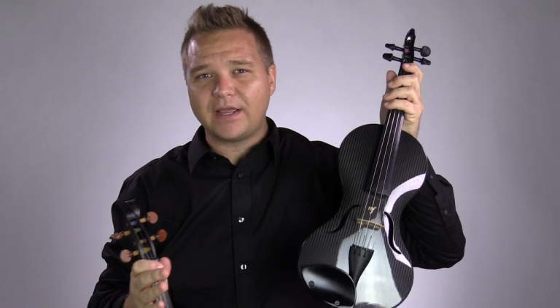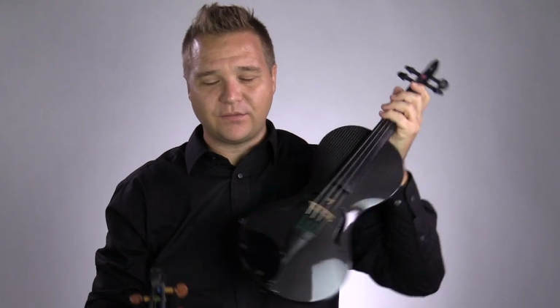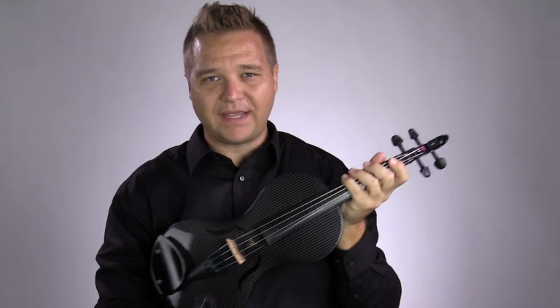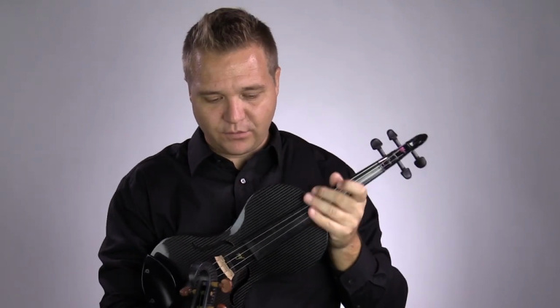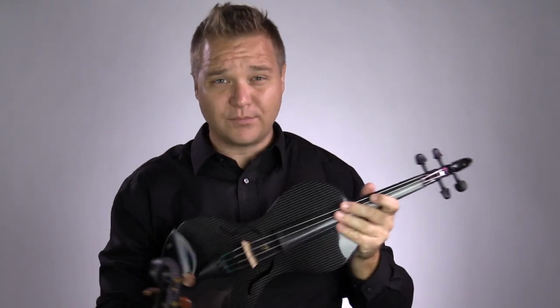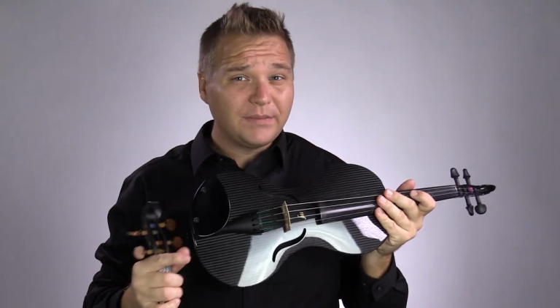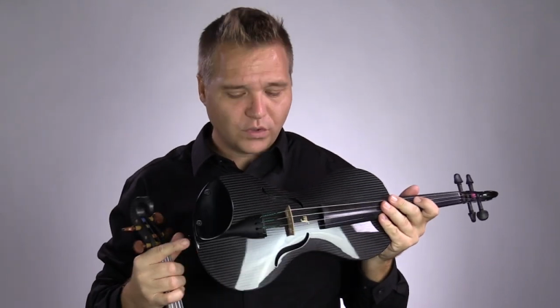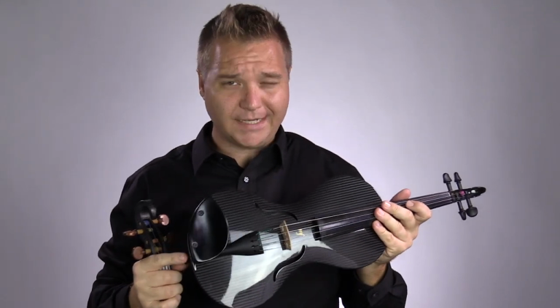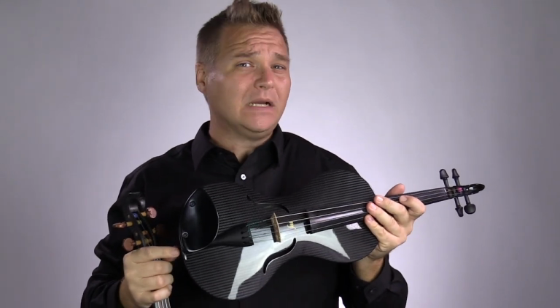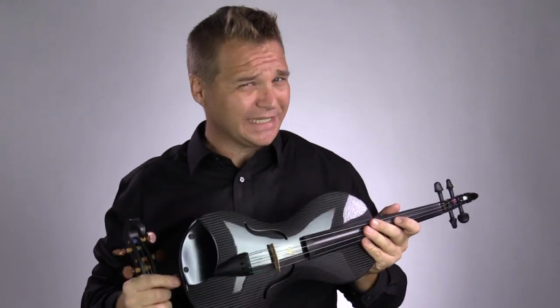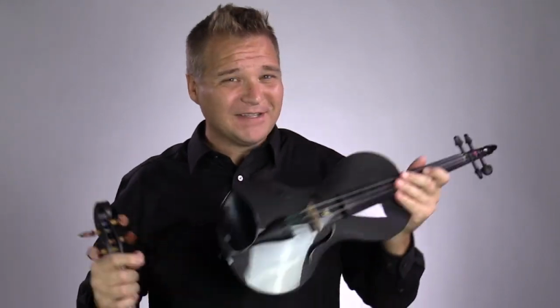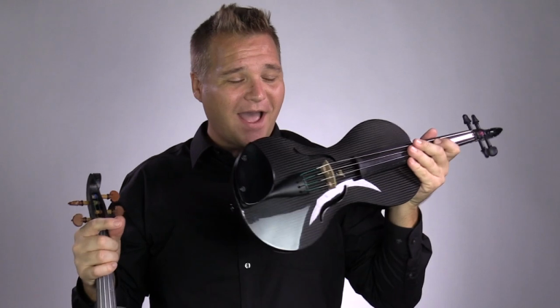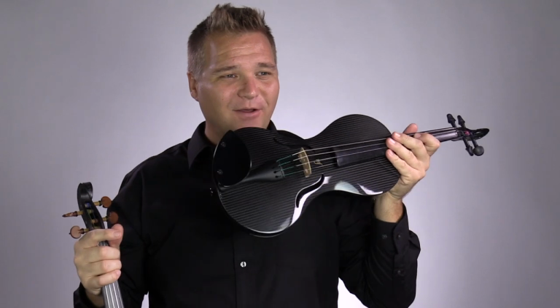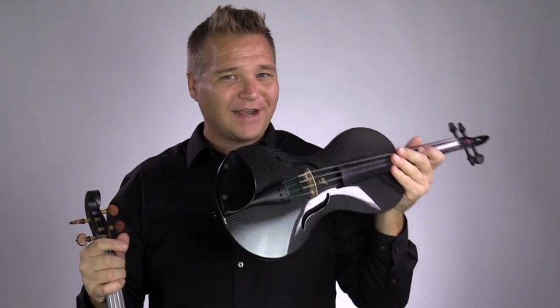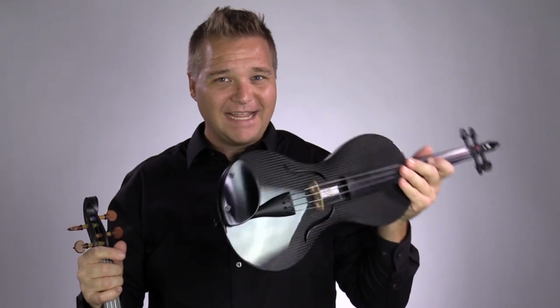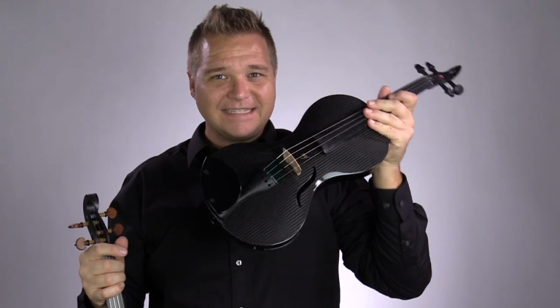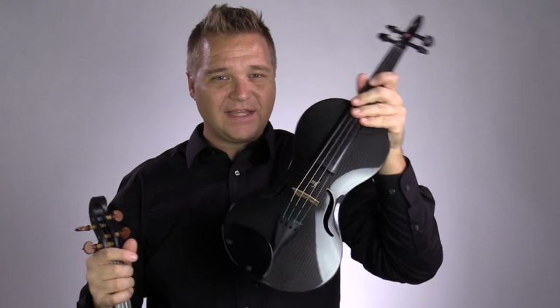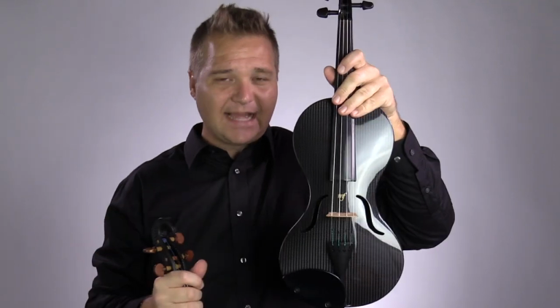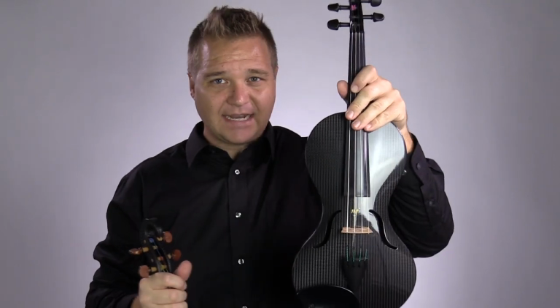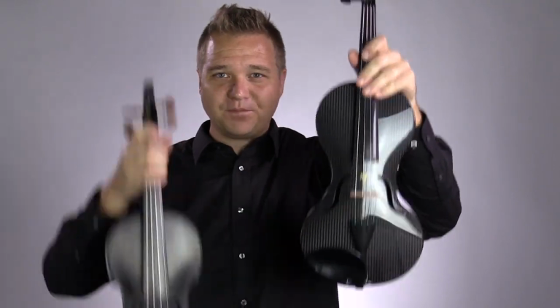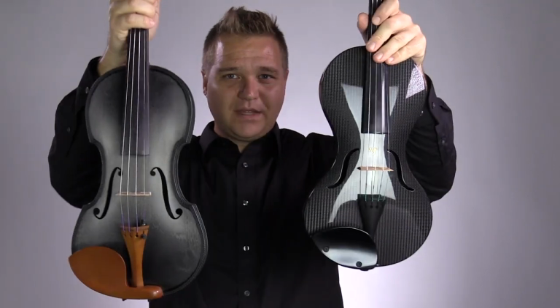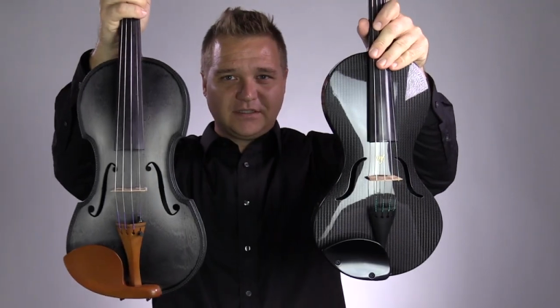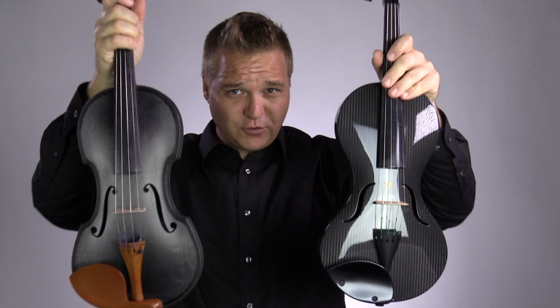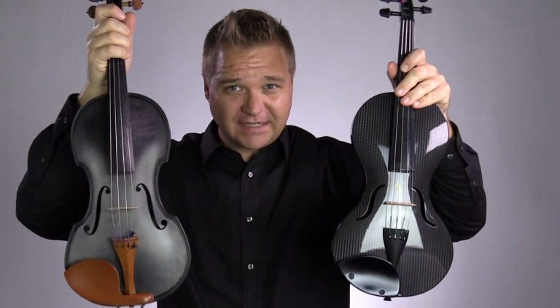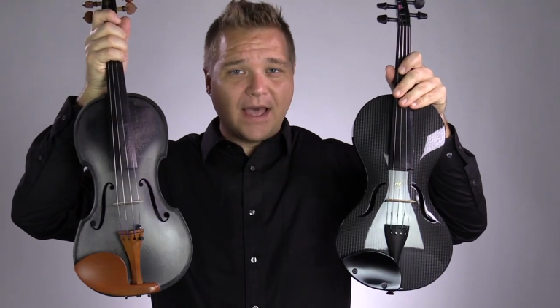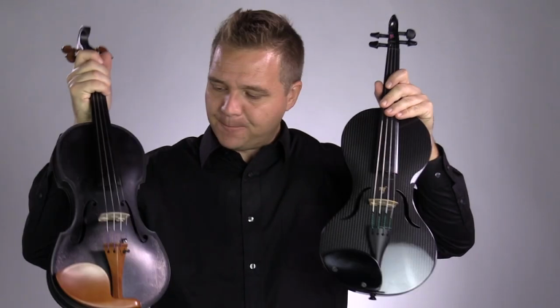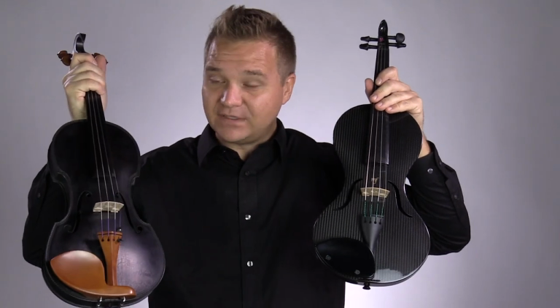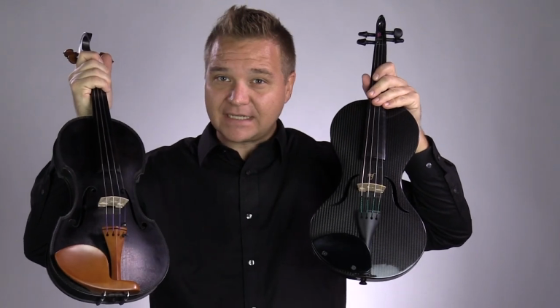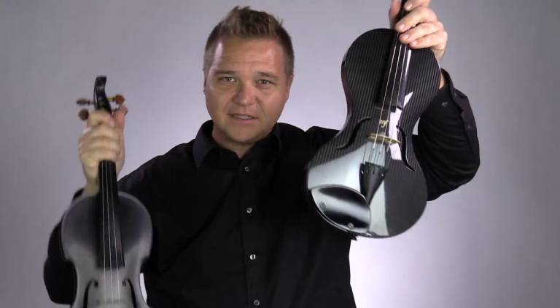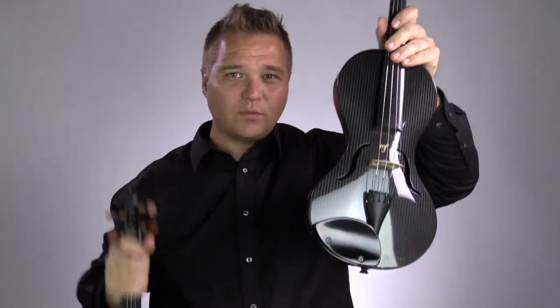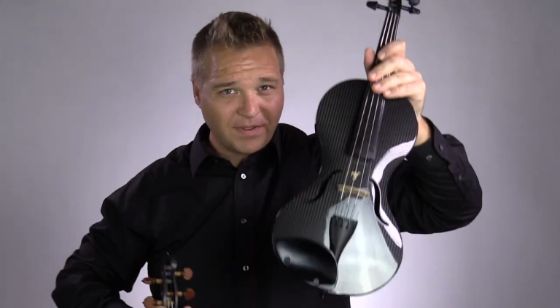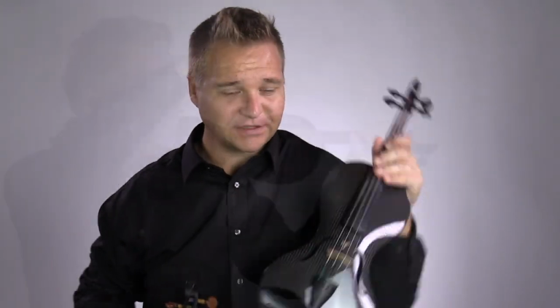I know we said we would make a video with the premium one, but we sold it. So all that I have today is the design line, so maybe that'll still give you an idea of what they sound like. We'll get started with the Mezzo Forte.